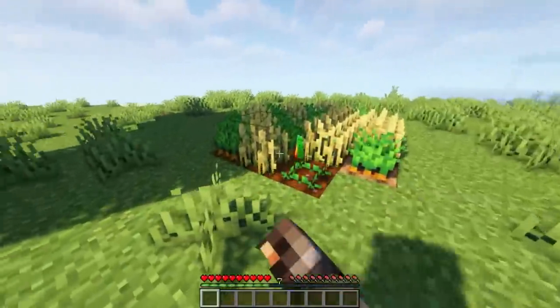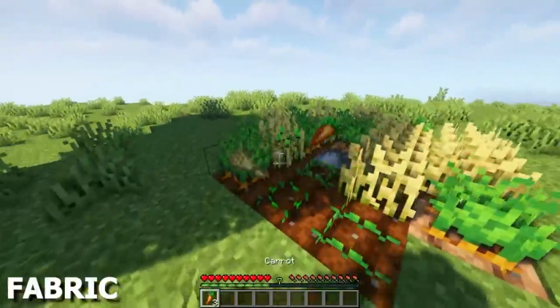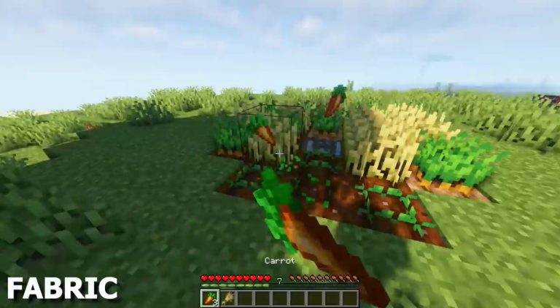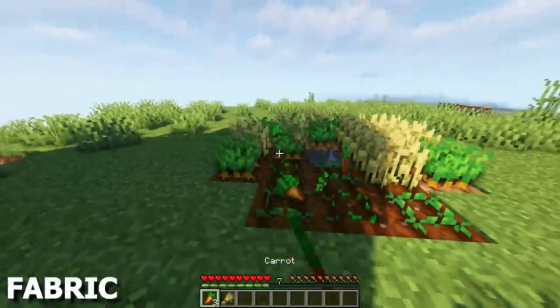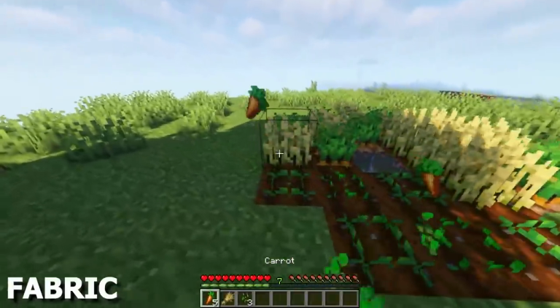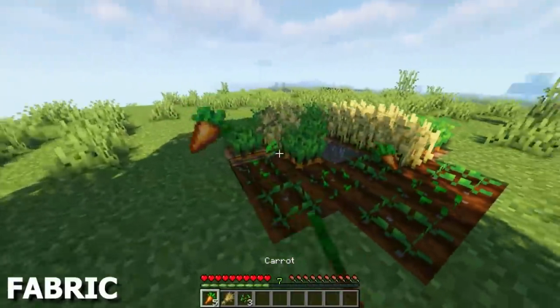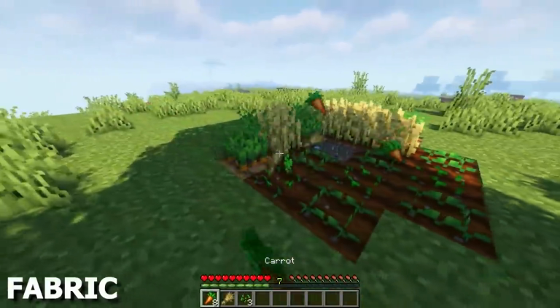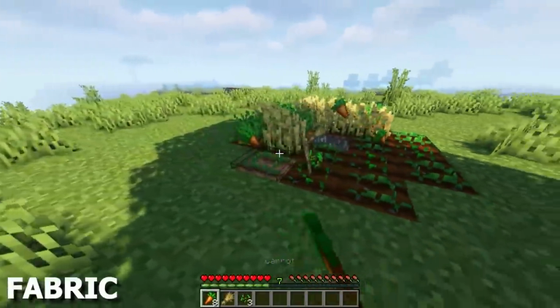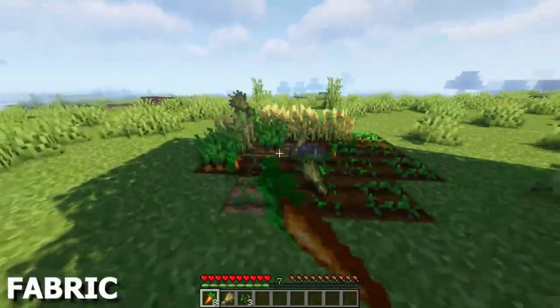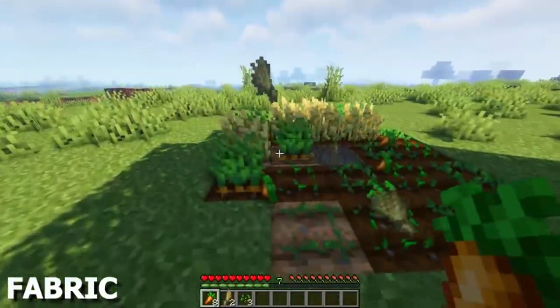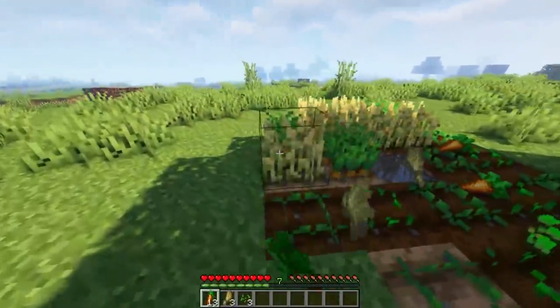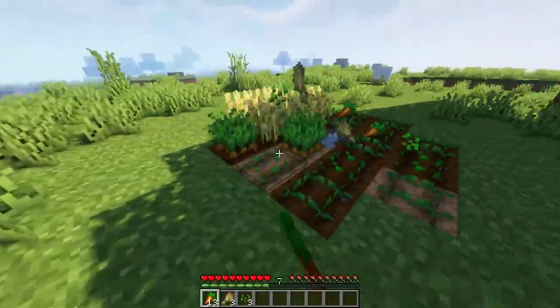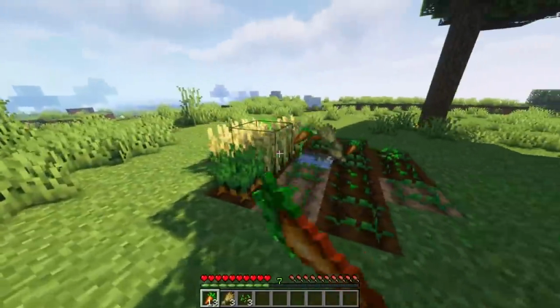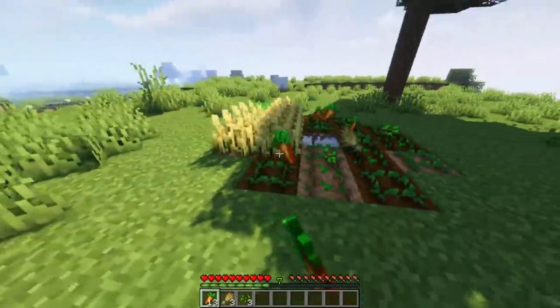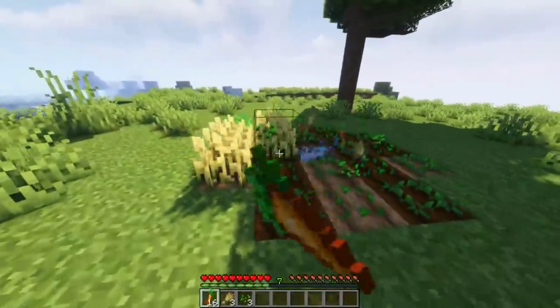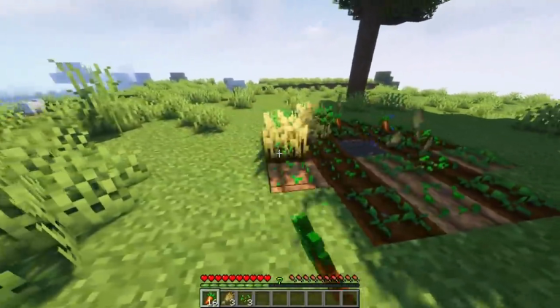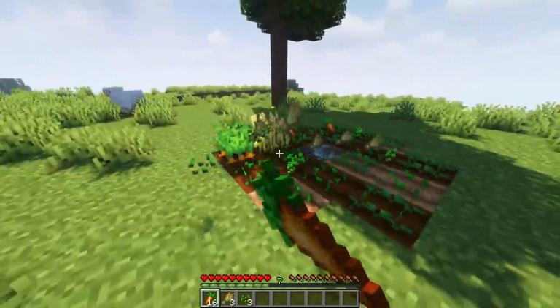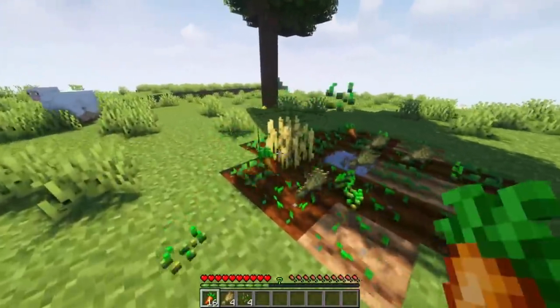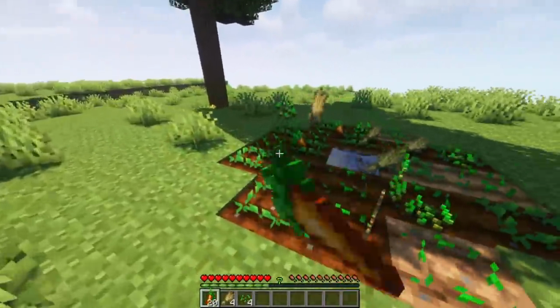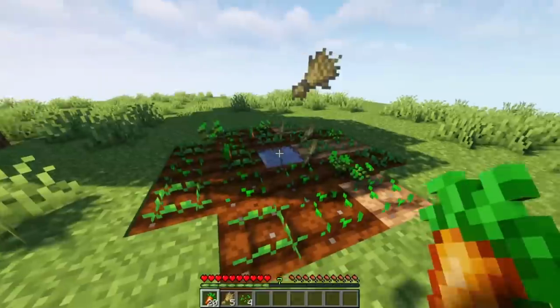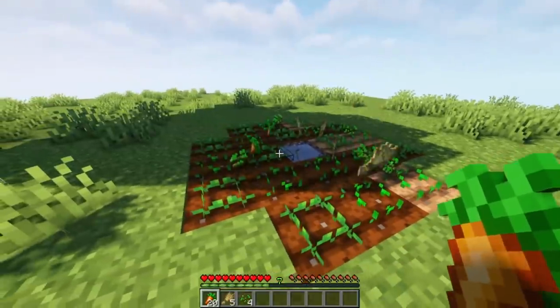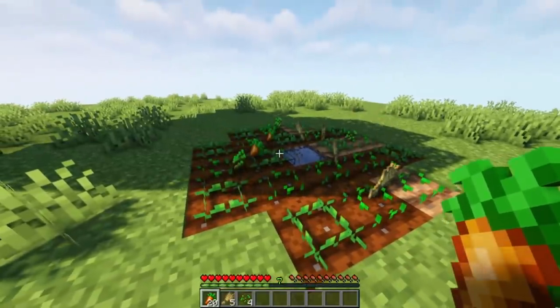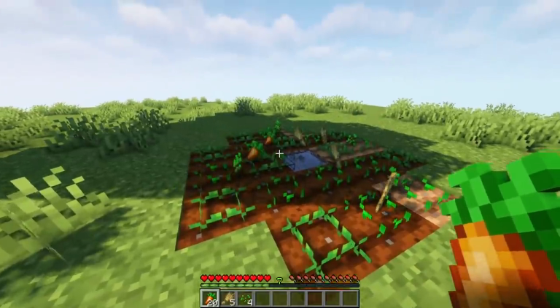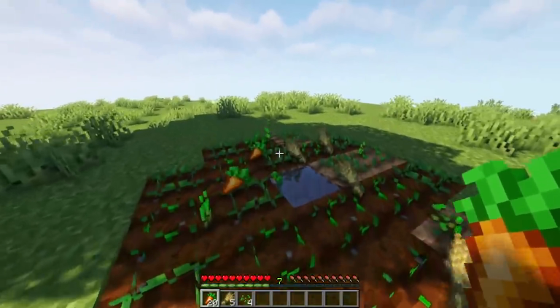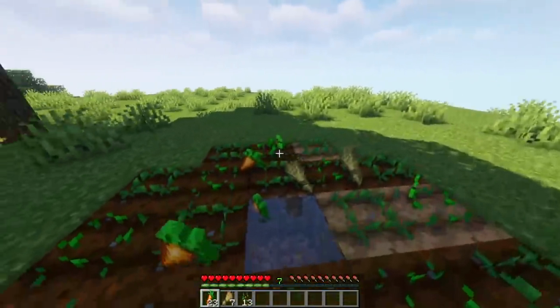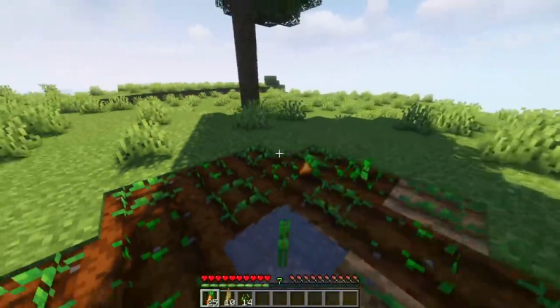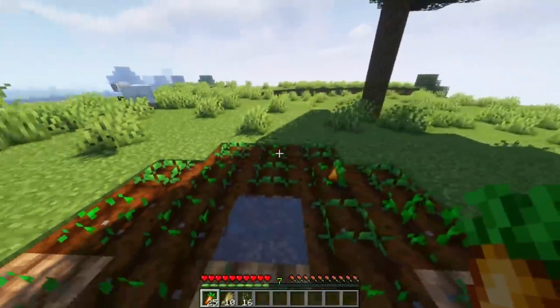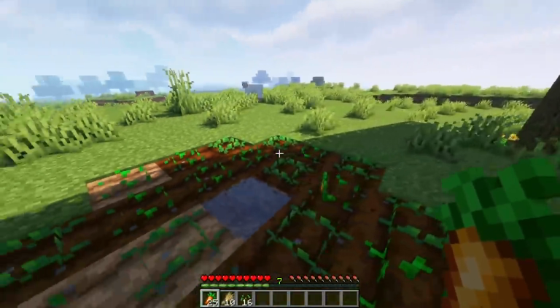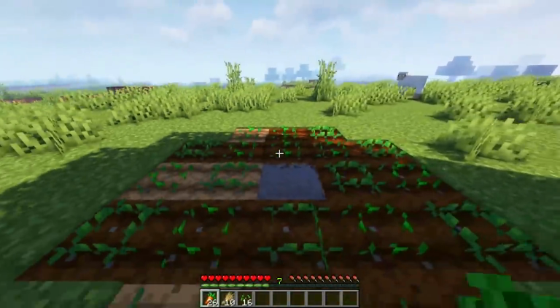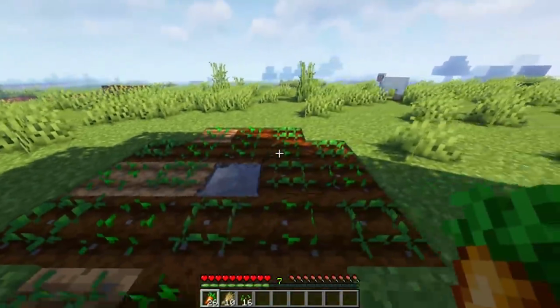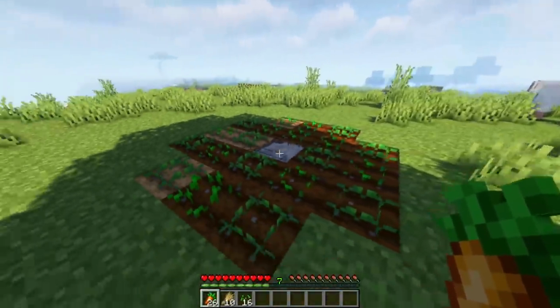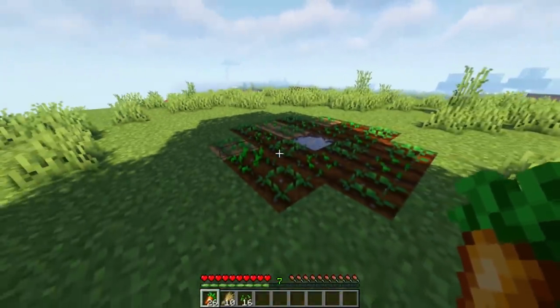Simpler Harvest is a small mod which allows right-click harvesting. When a crop is fully grown, you can simply right-click to harvest it, while automatically replanting any seeds.